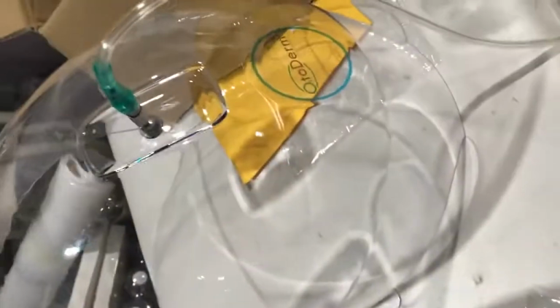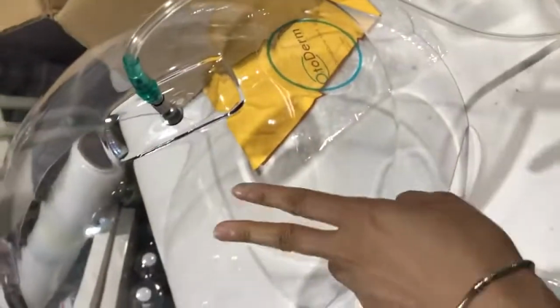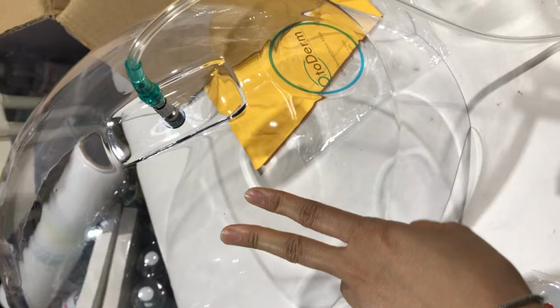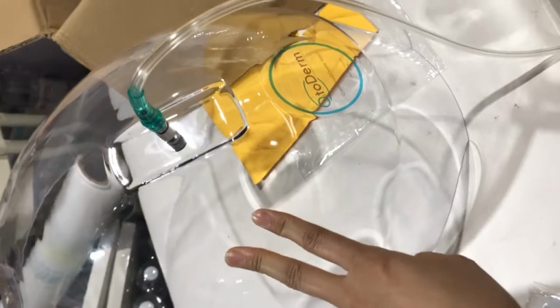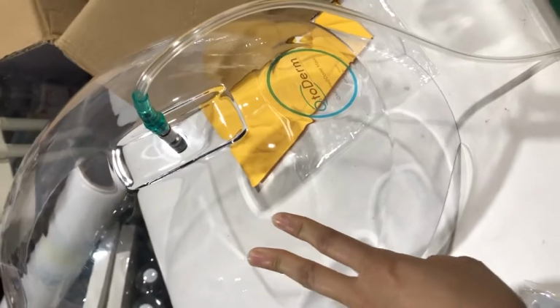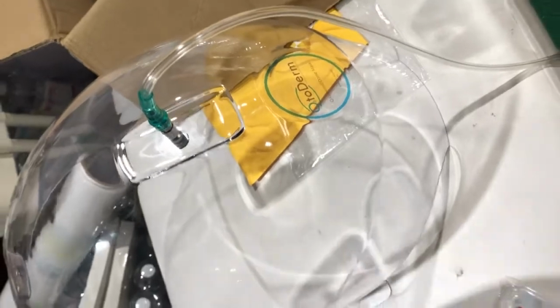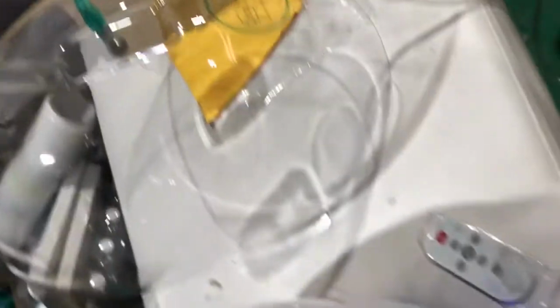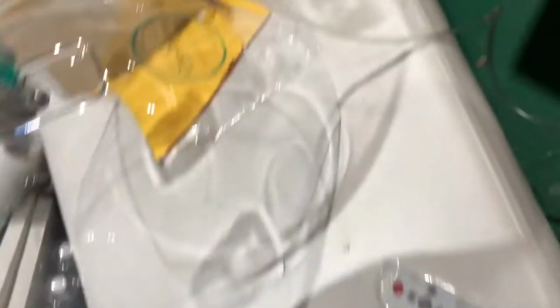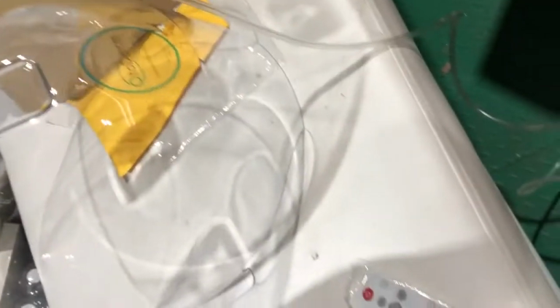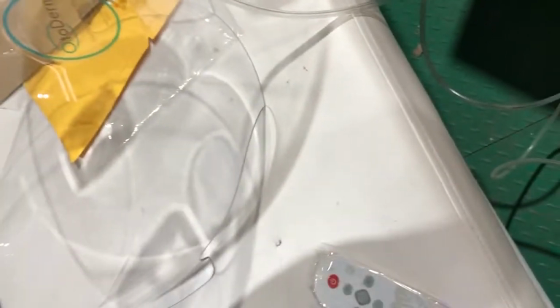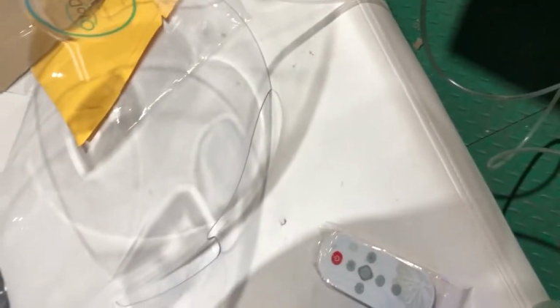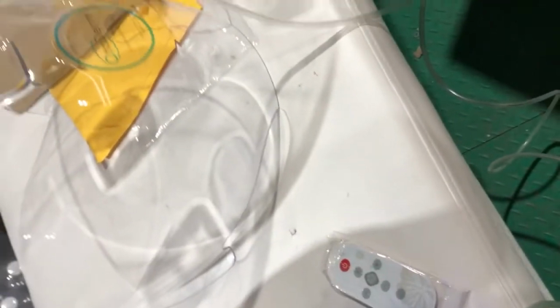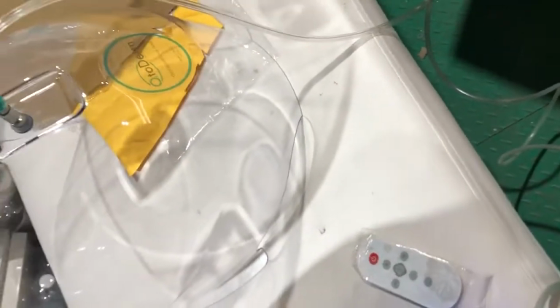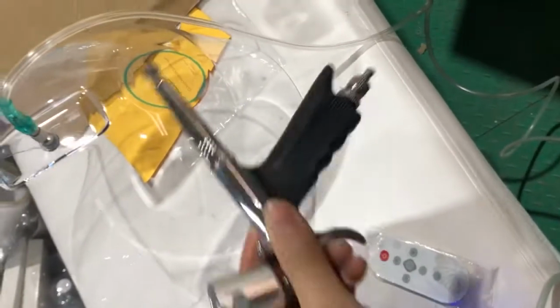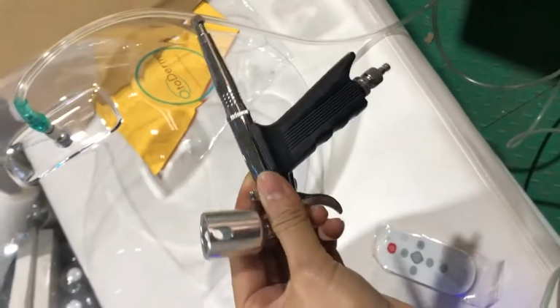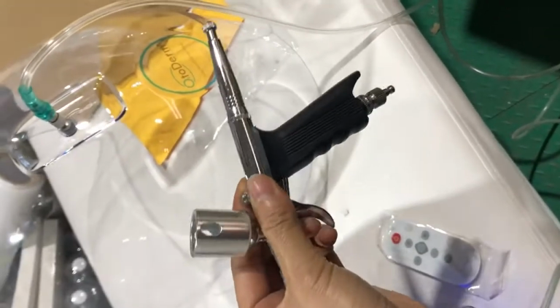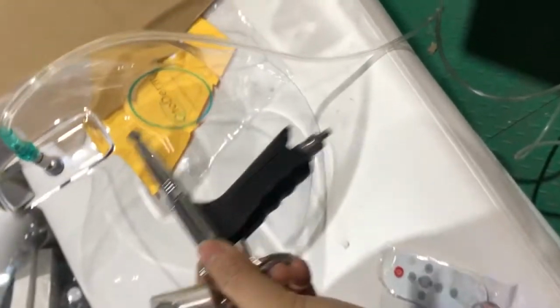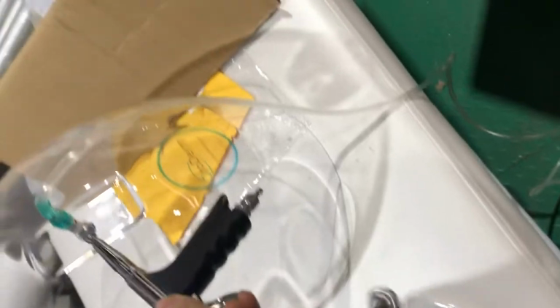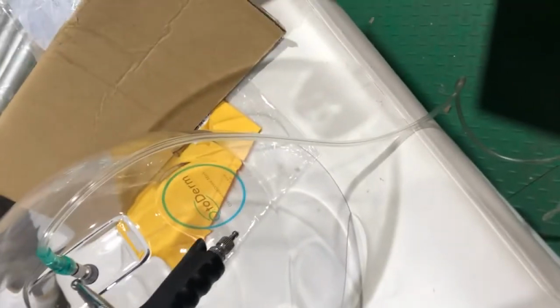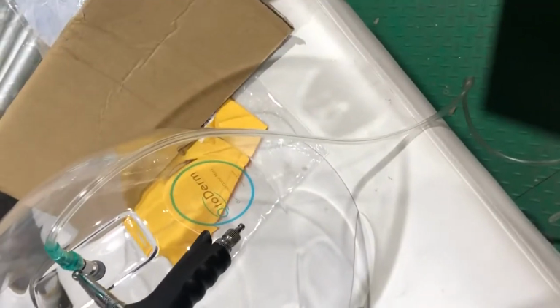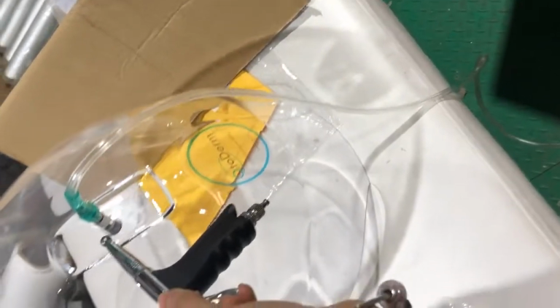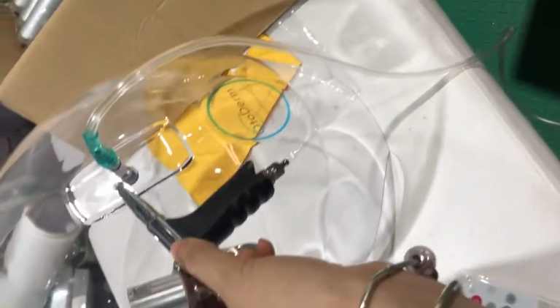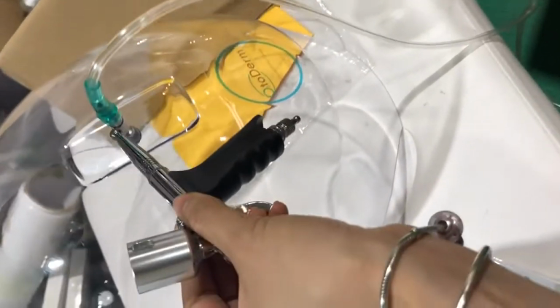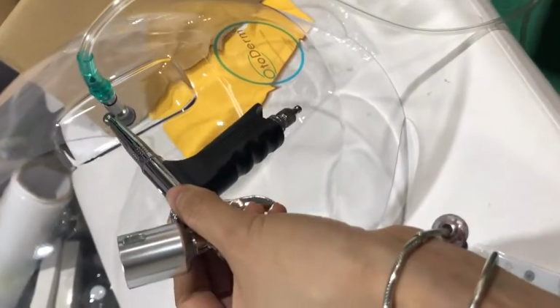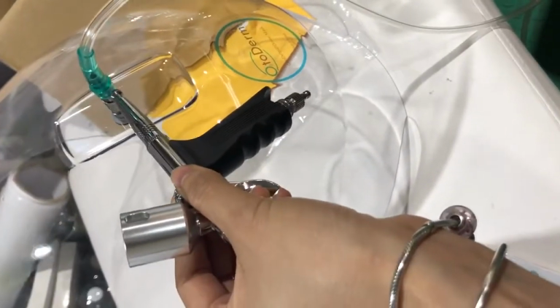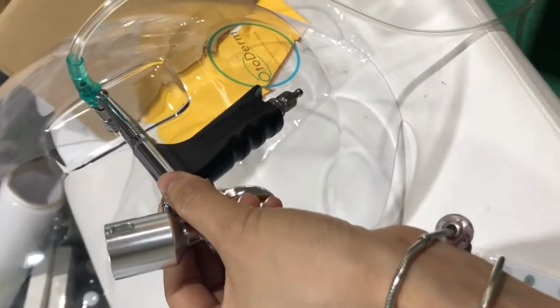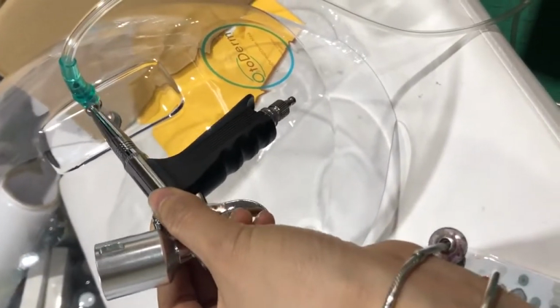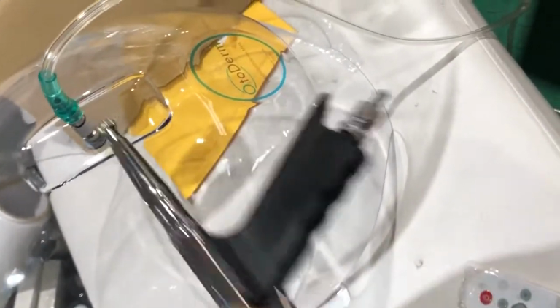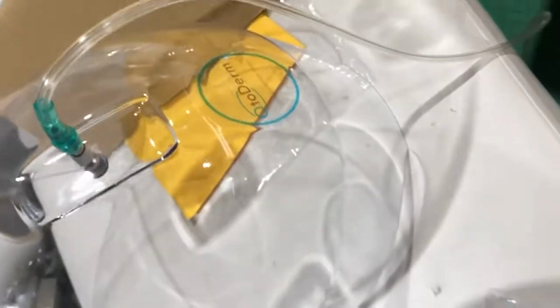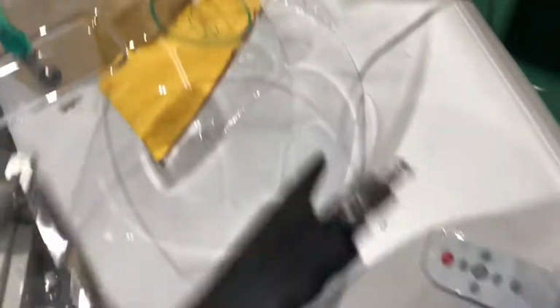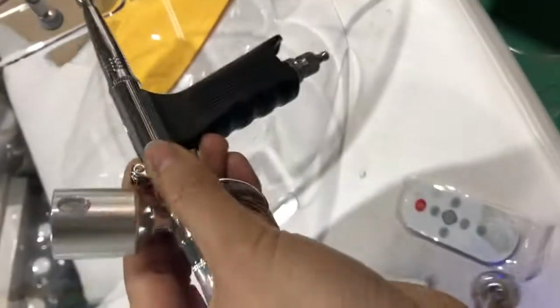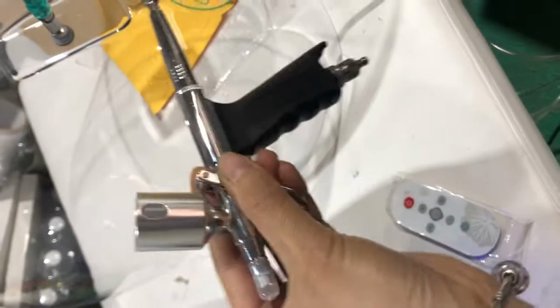This is the oxygen mask. If you want to change to the spray gun, you can pull off the connector and connect with the gun.